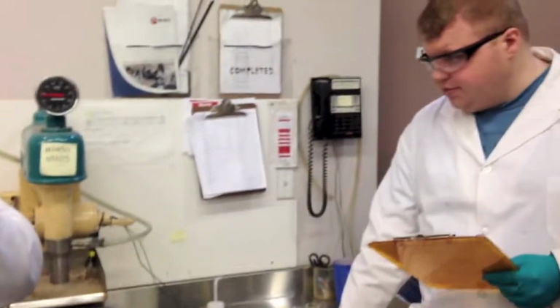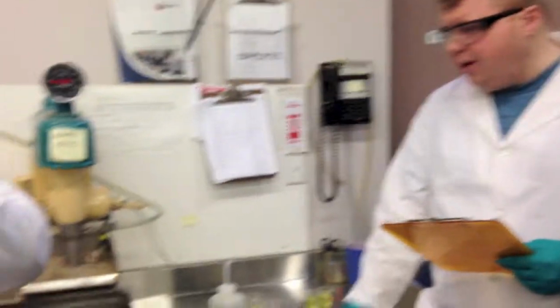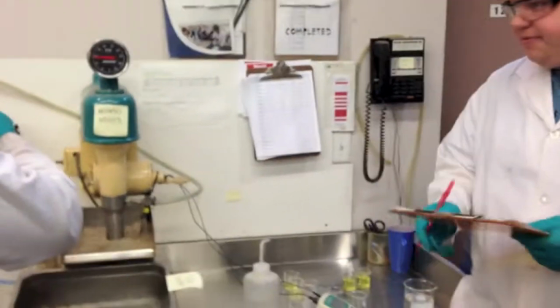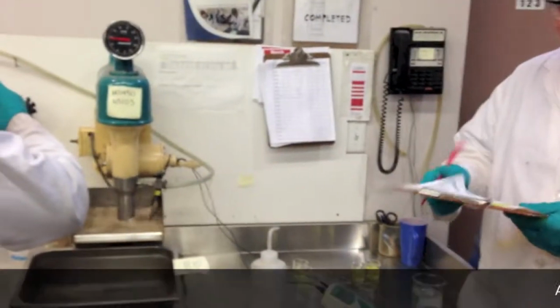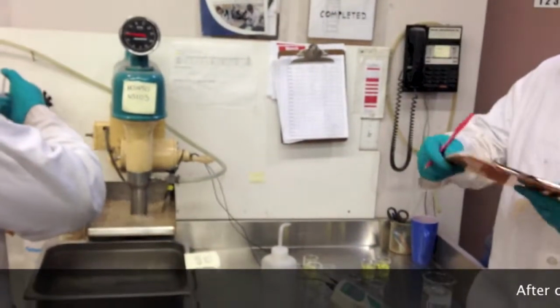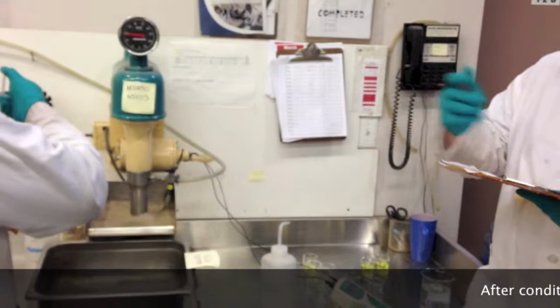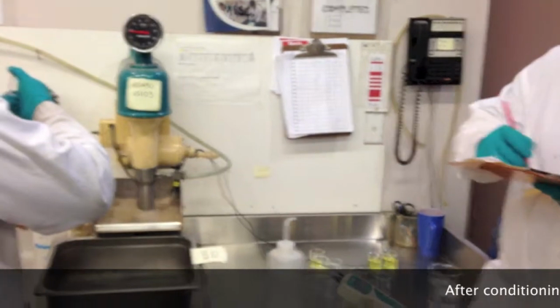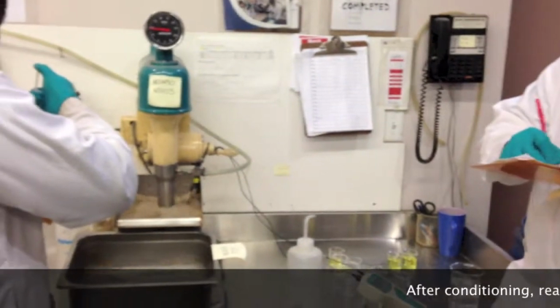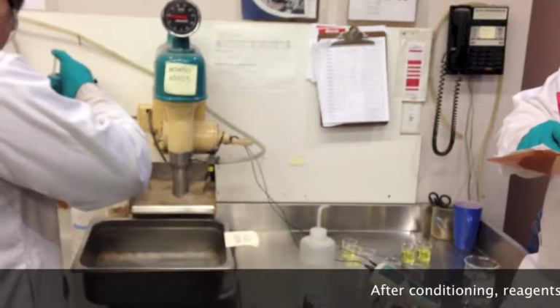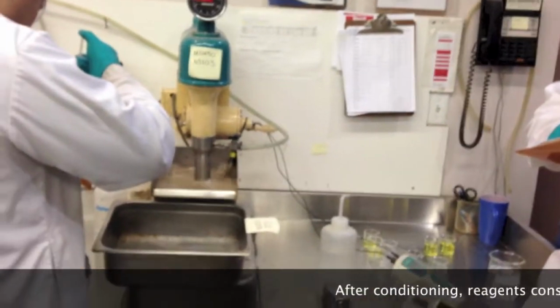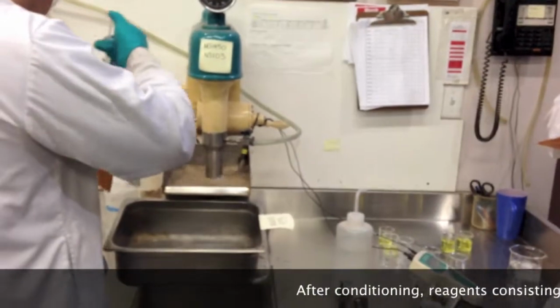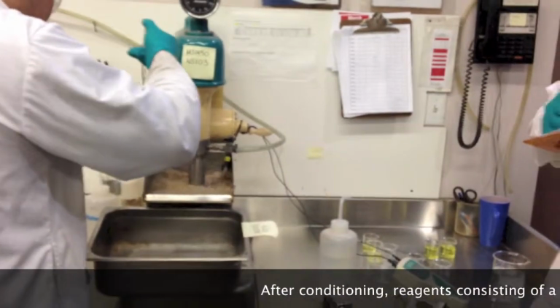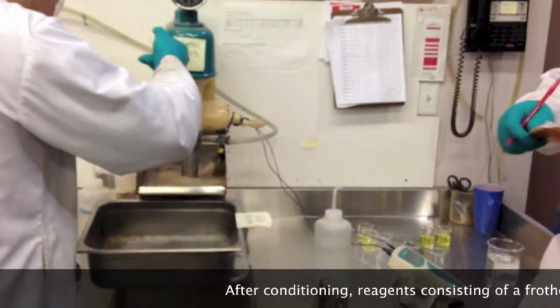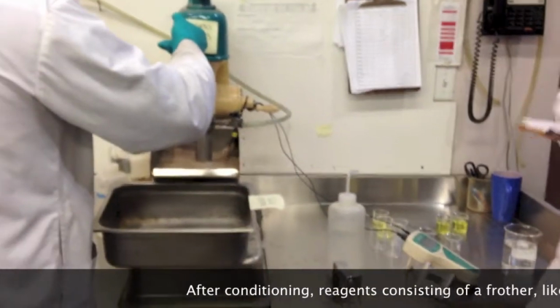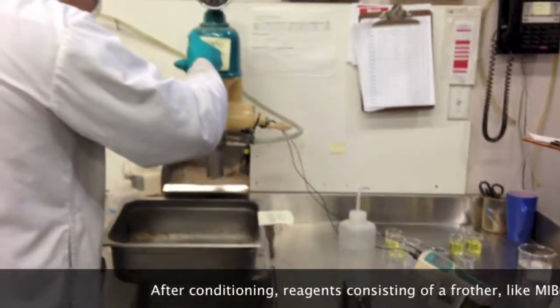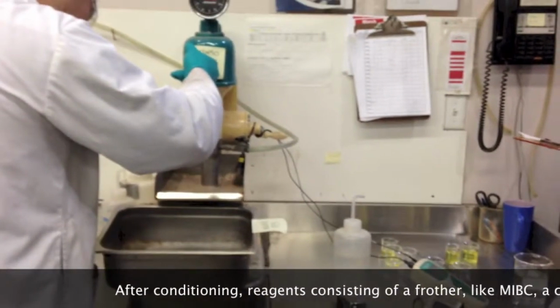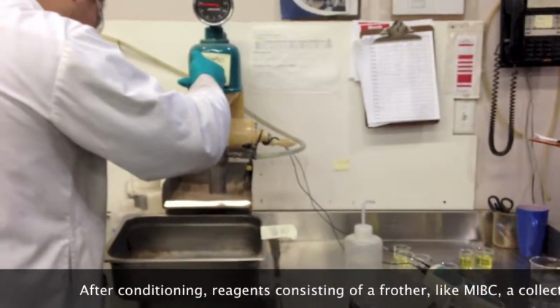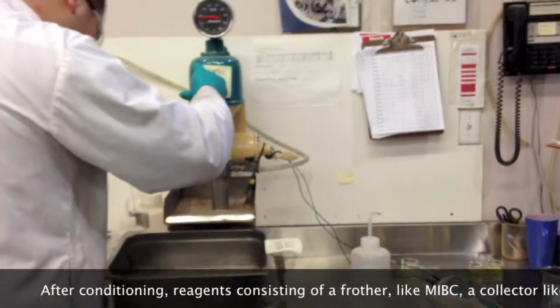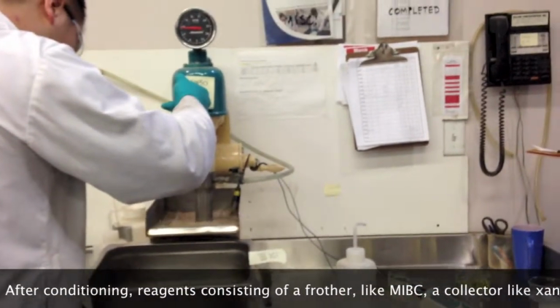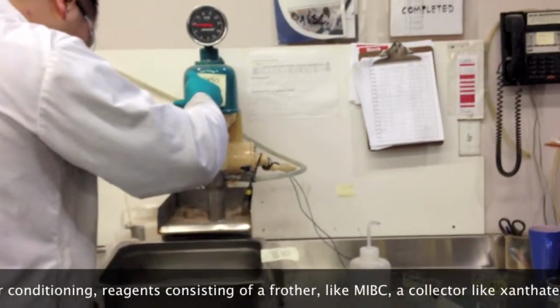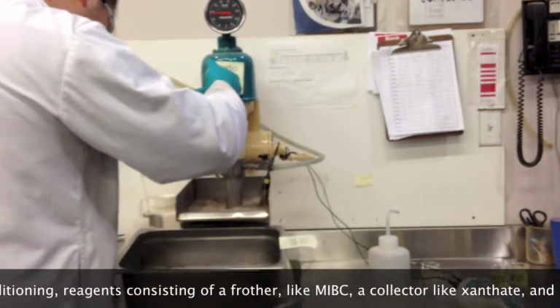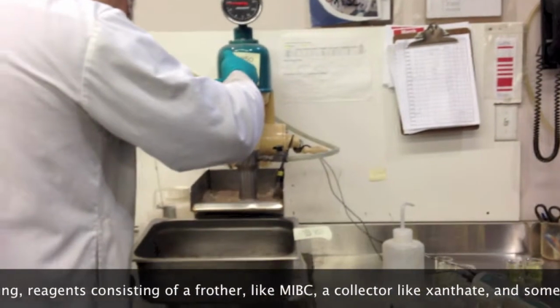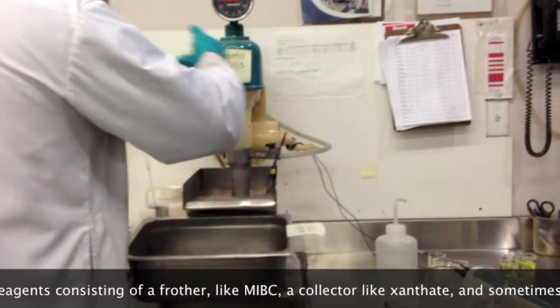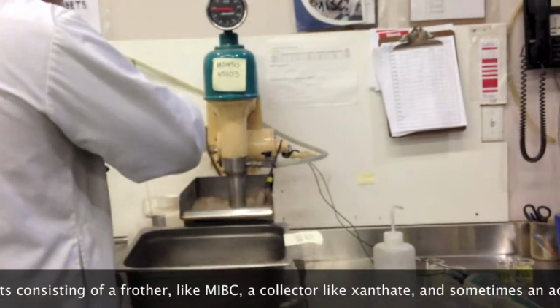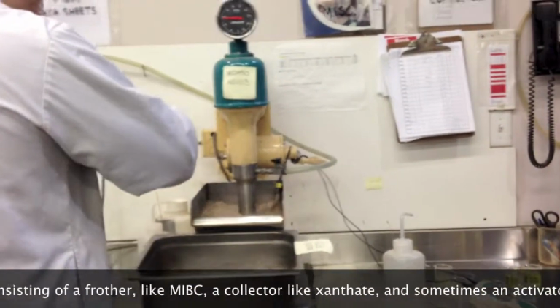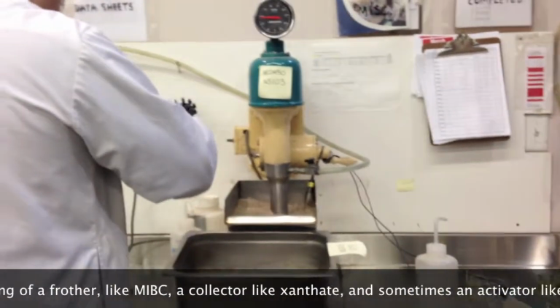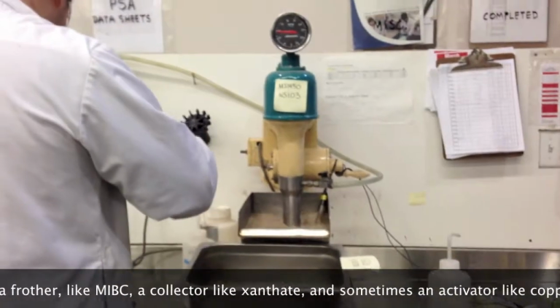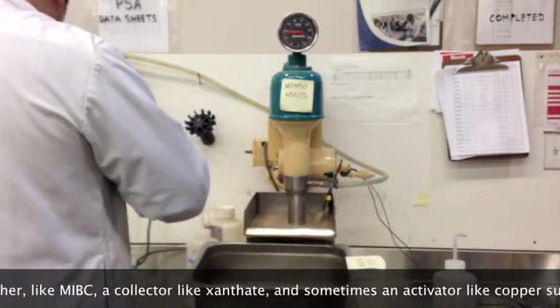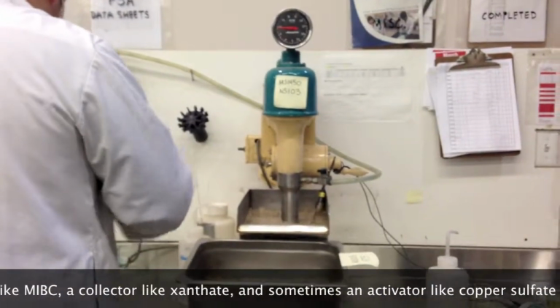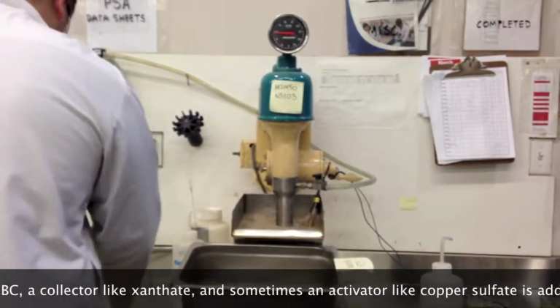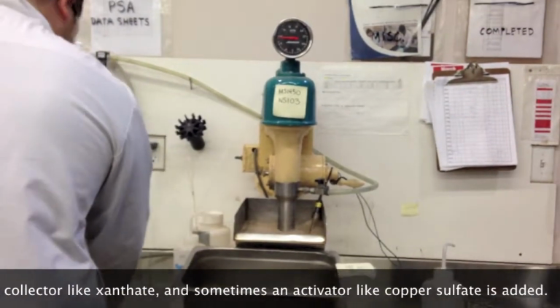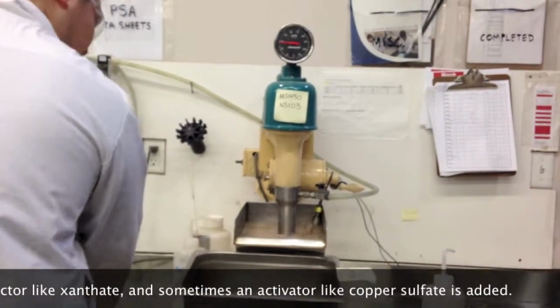Now he's adding a frother — you can see how little reagent you need, that's just two drops. So you can imagine on a big scale it might be 50 drops.